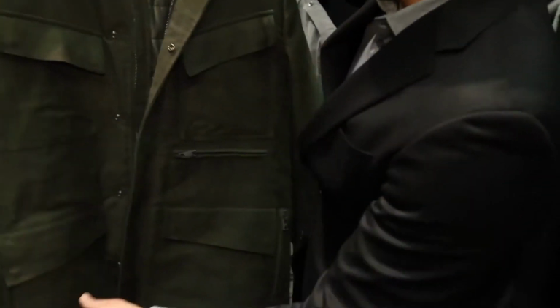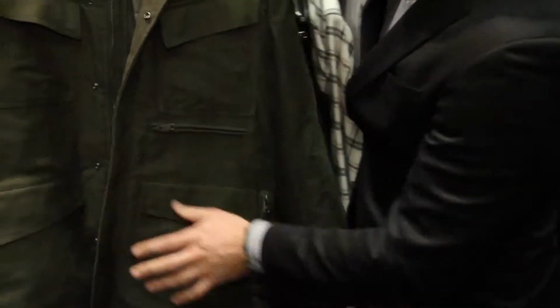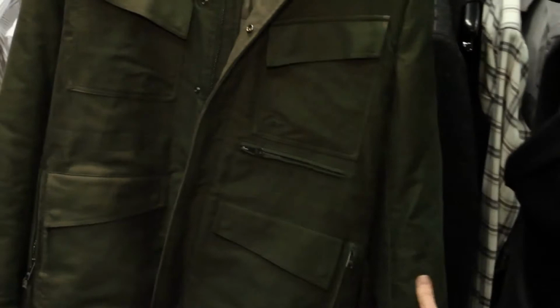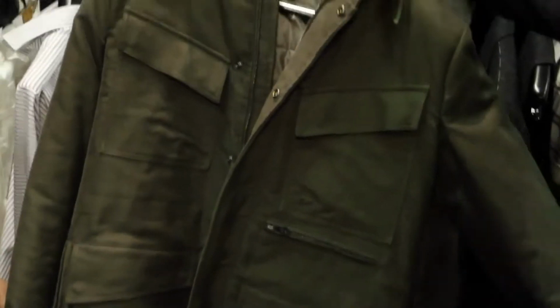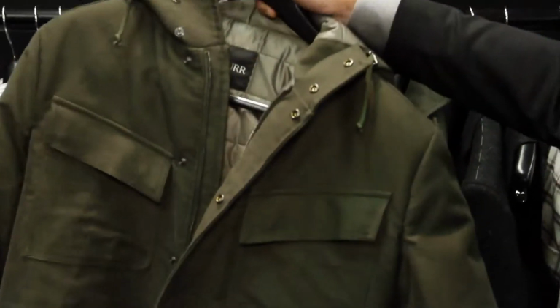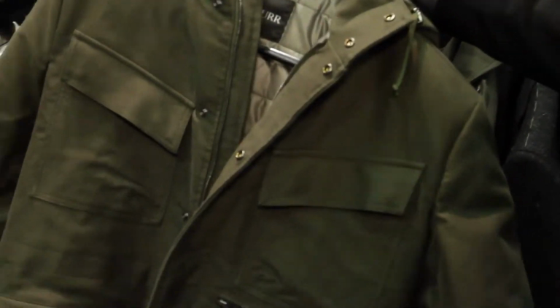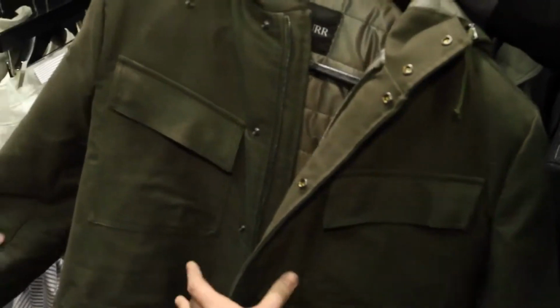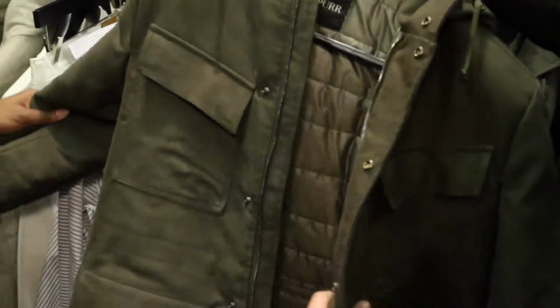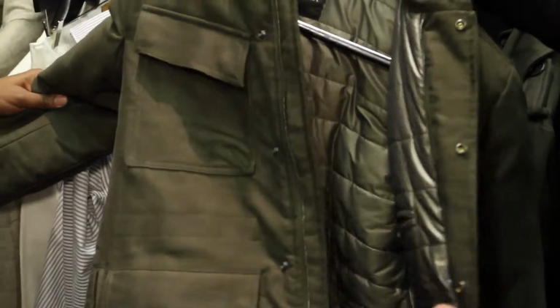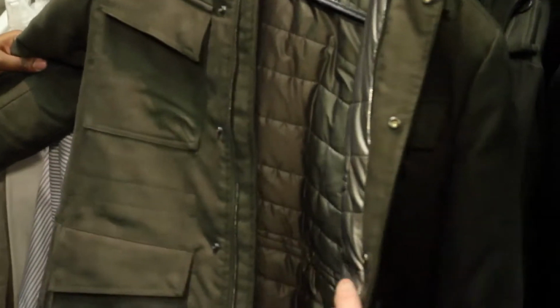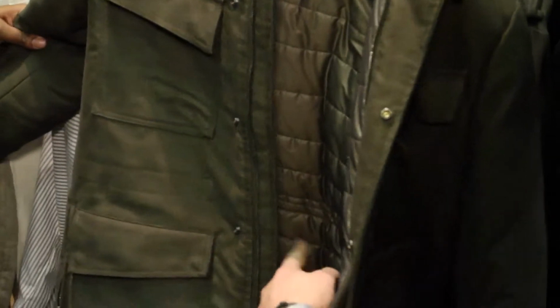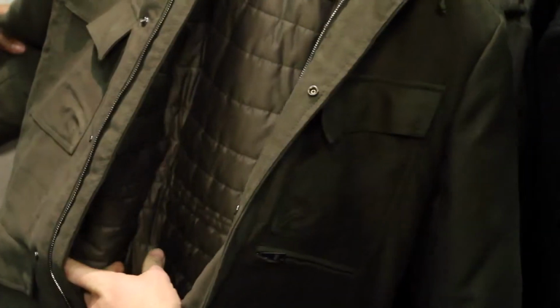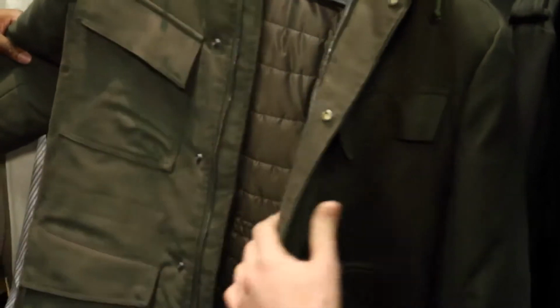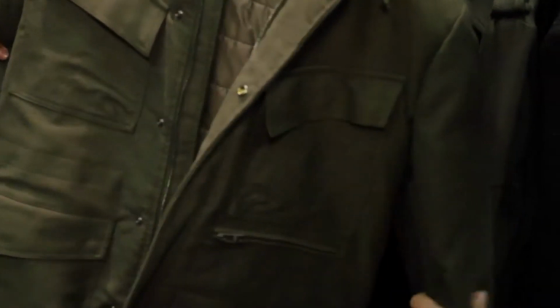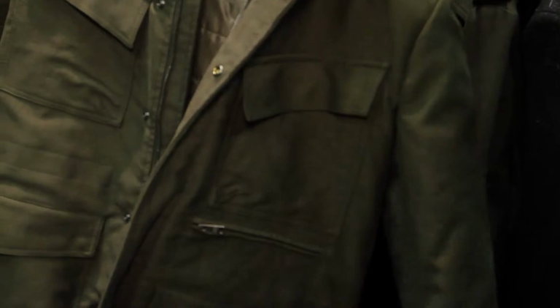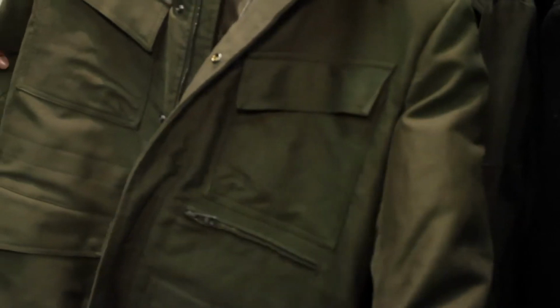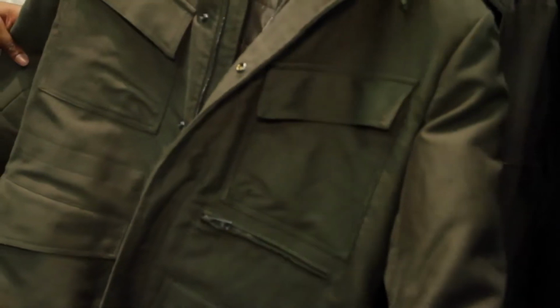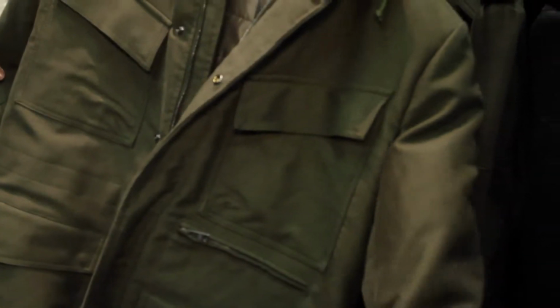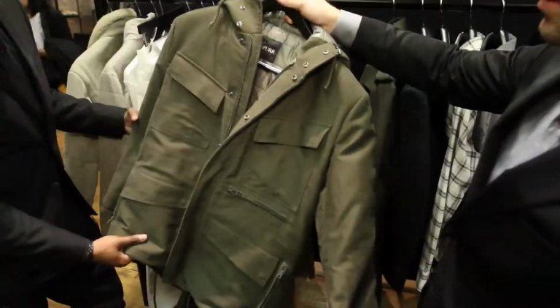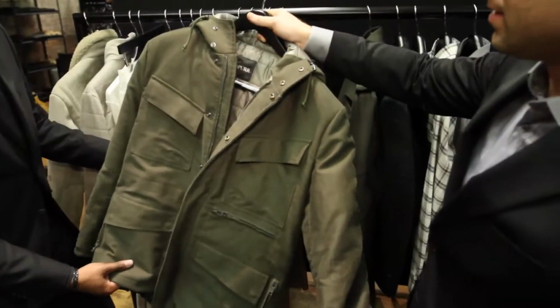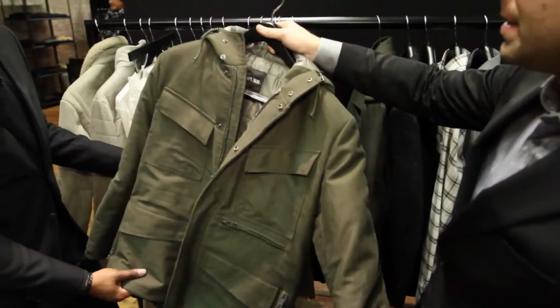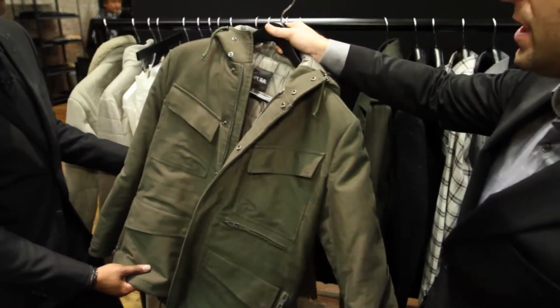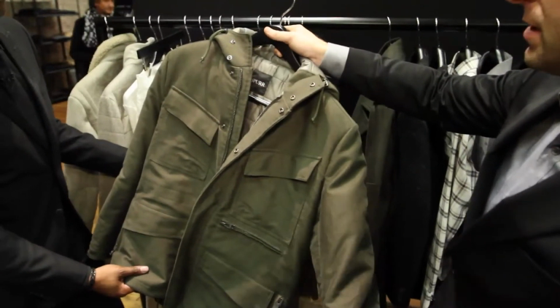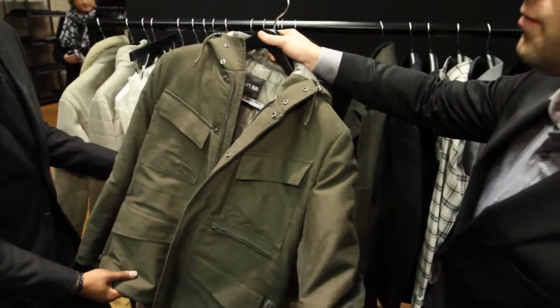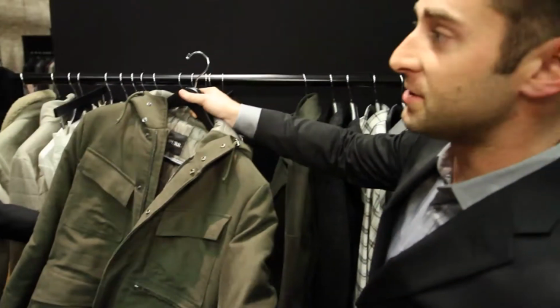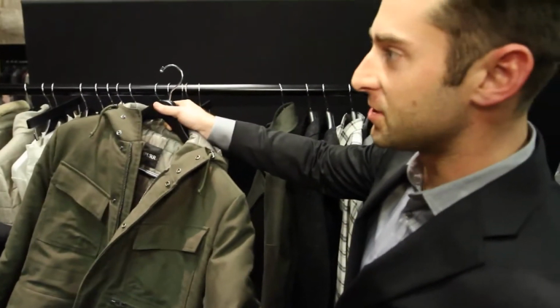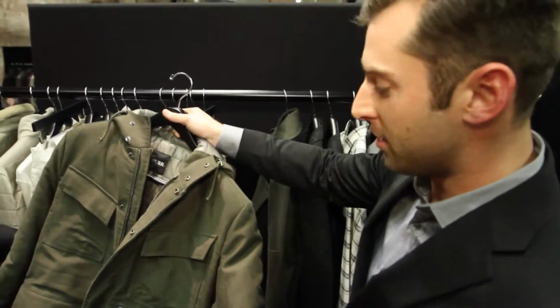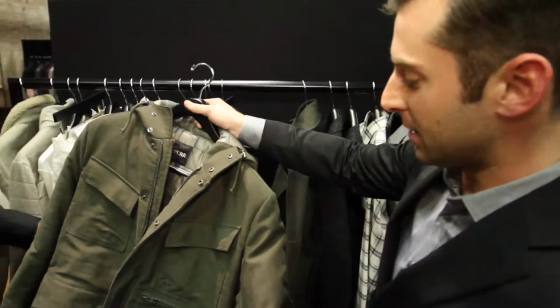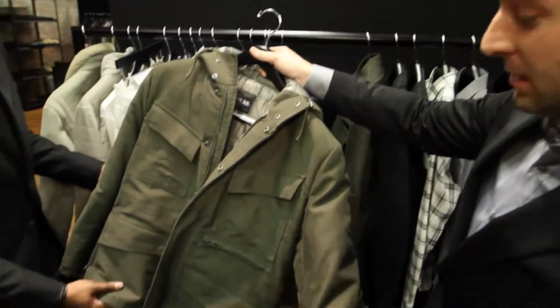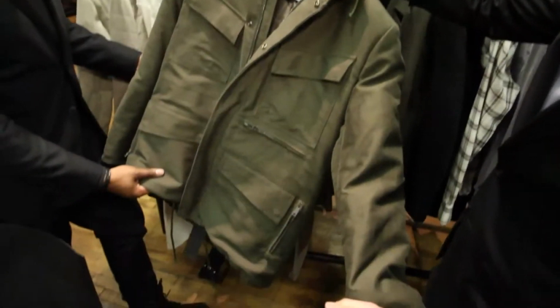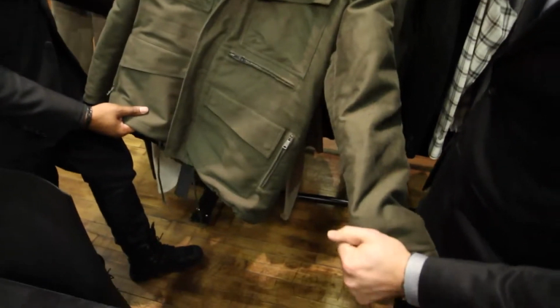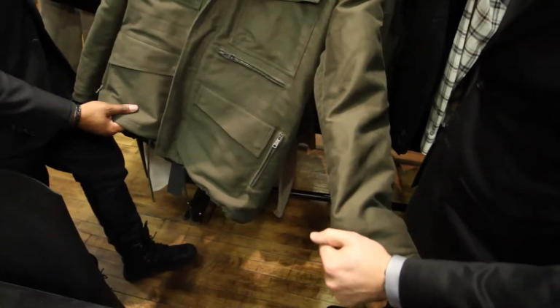Military trooper jacket. This is down-filled with a quilted interior. Just a really nice piece — obviously vintage-inspired and just a heavy, quality piece.